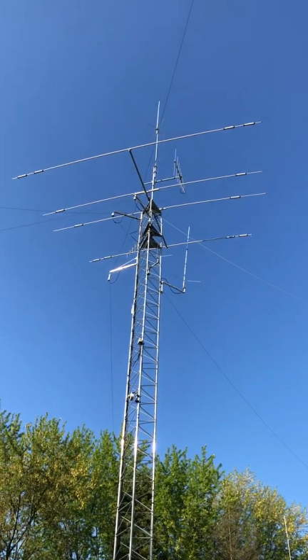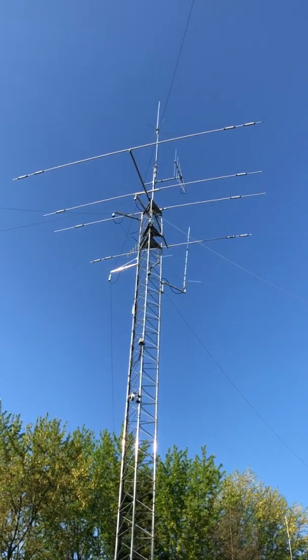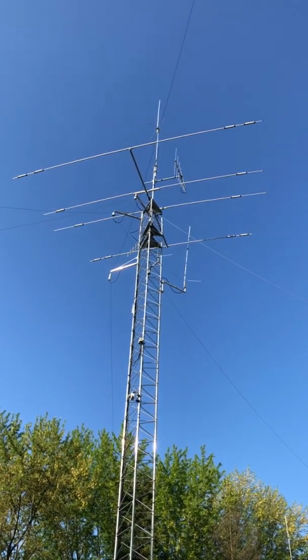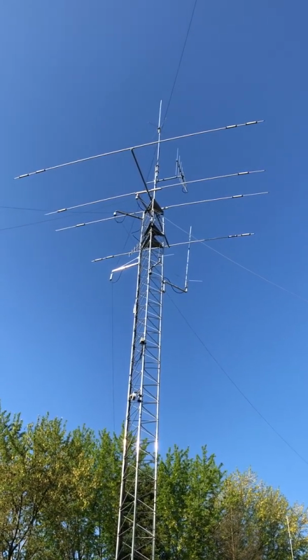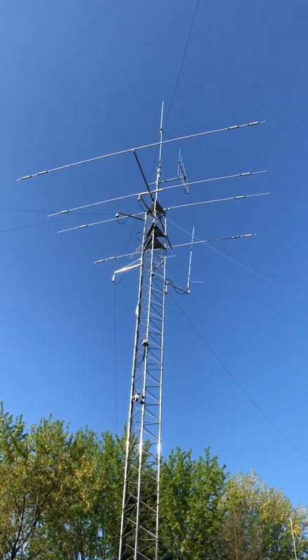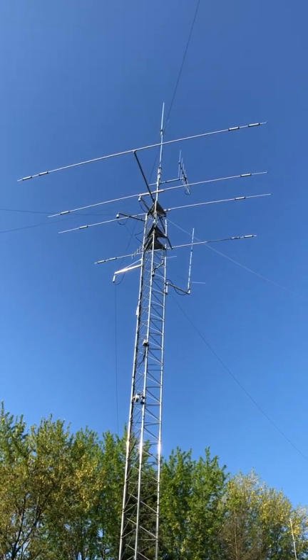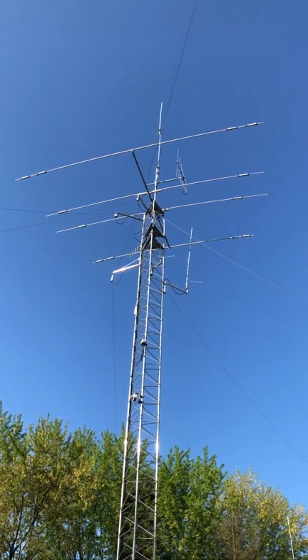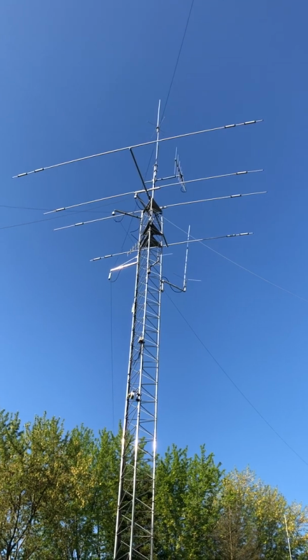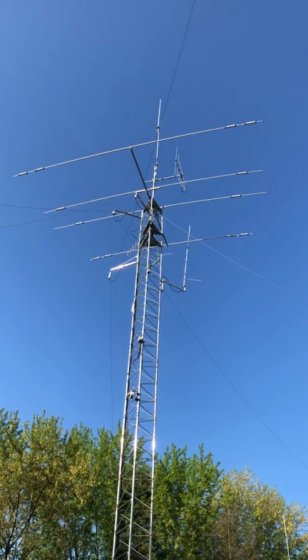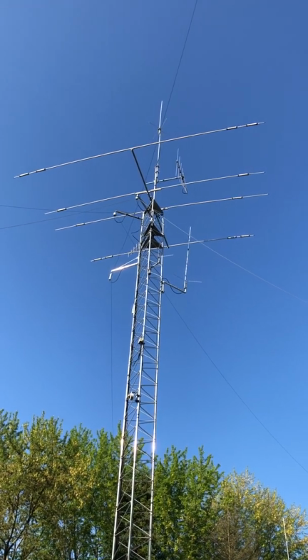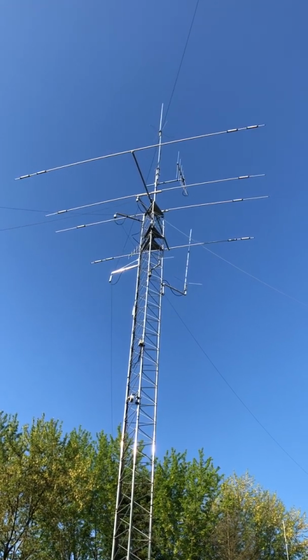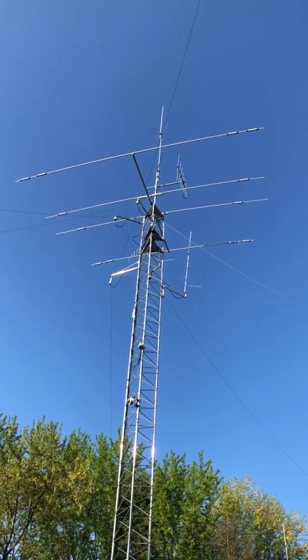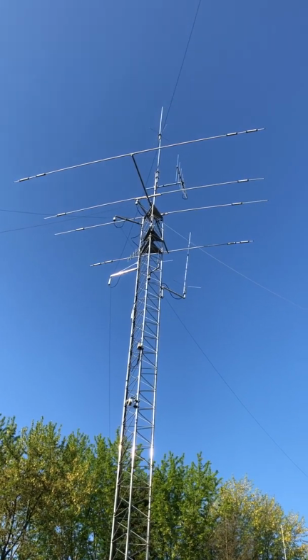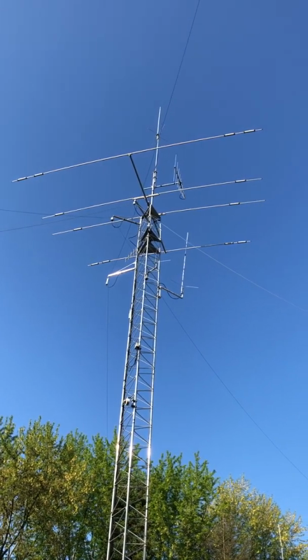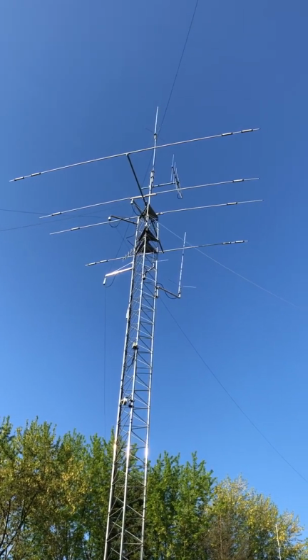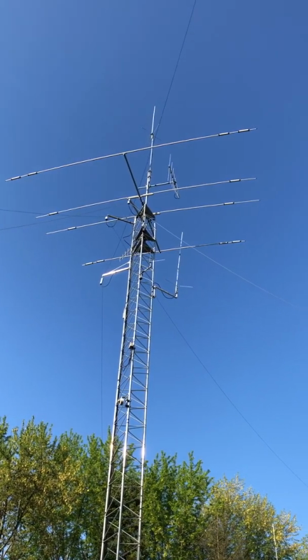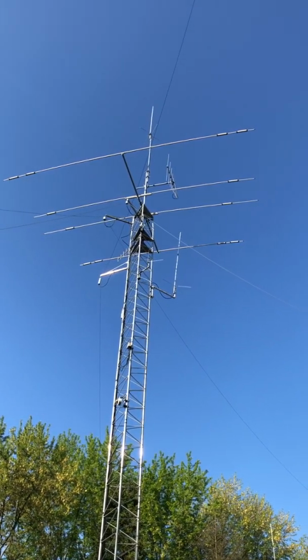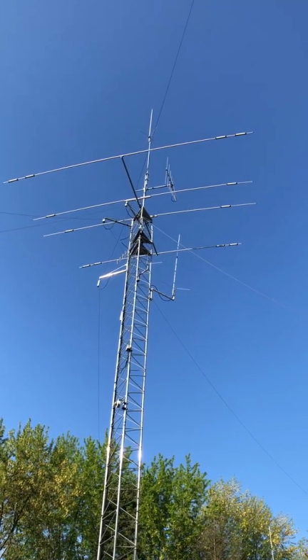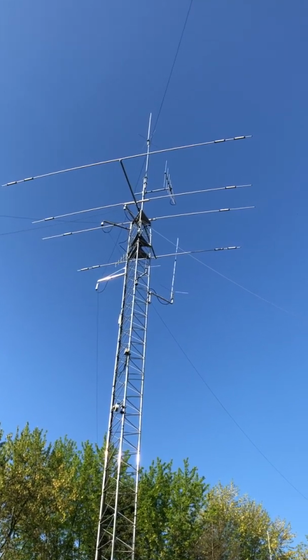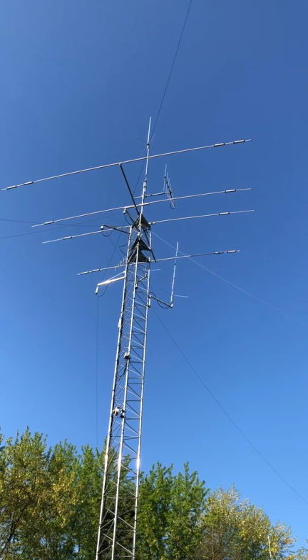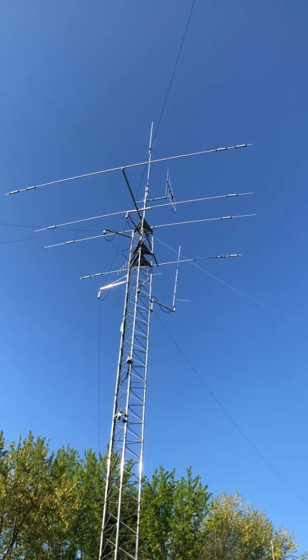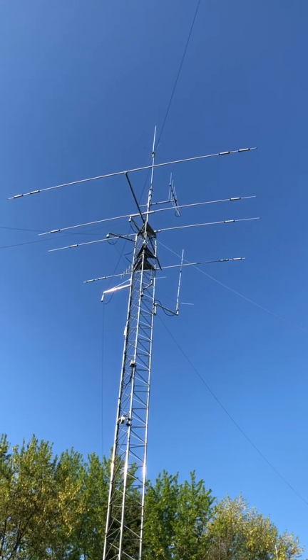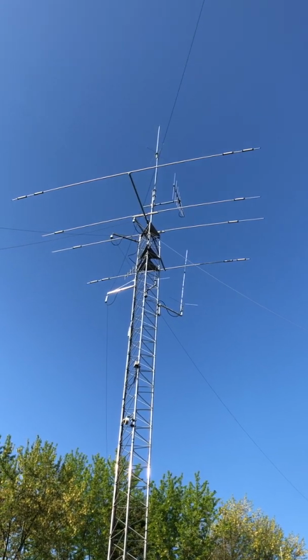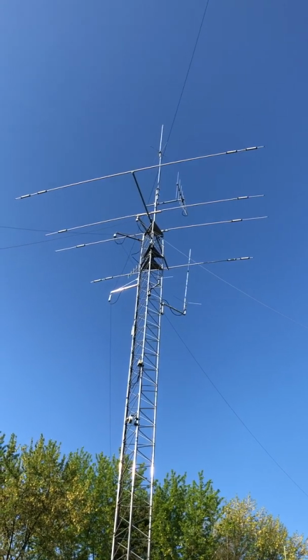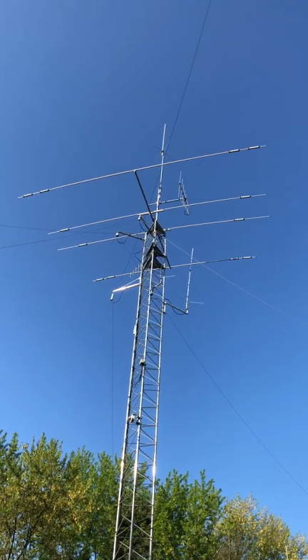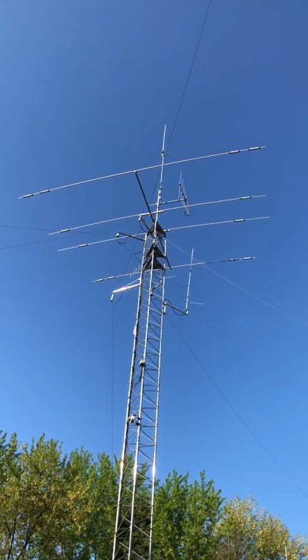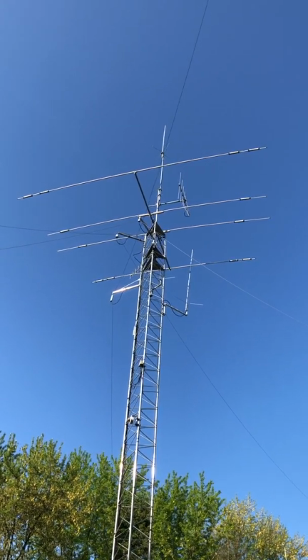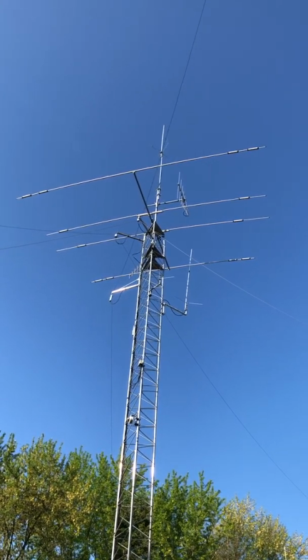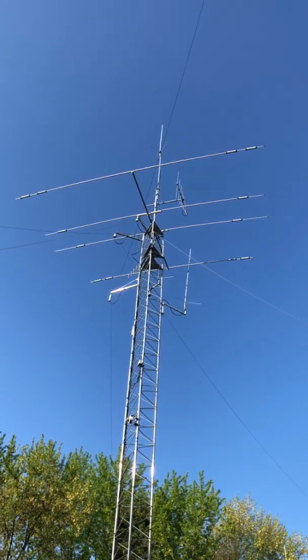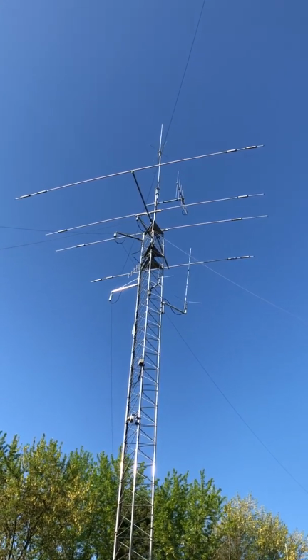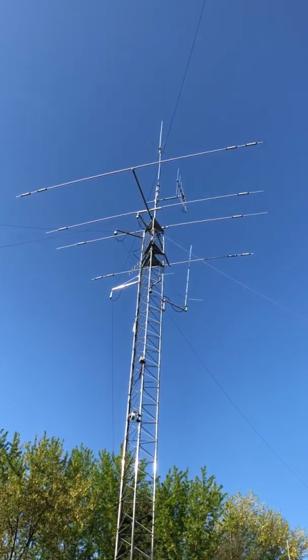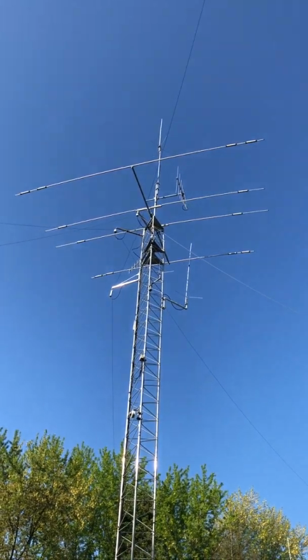I just wanted to make a follow-up video on the installation of my Create antenna. This is a log periodic antenna that covers 105 megahertz up to 1.2 gigahertz.